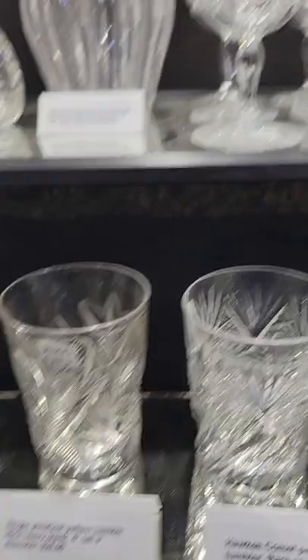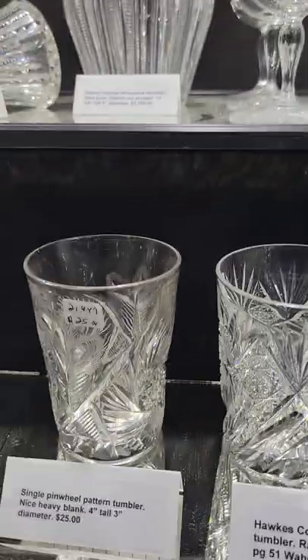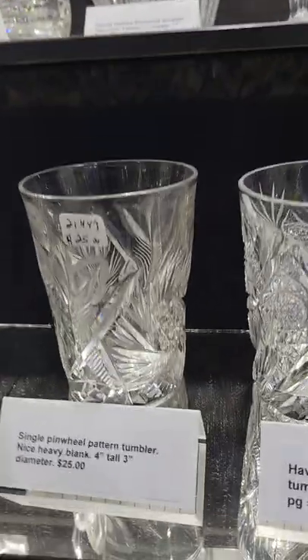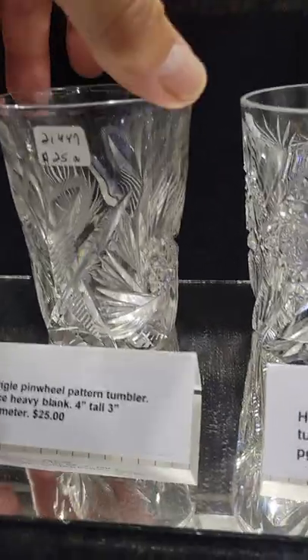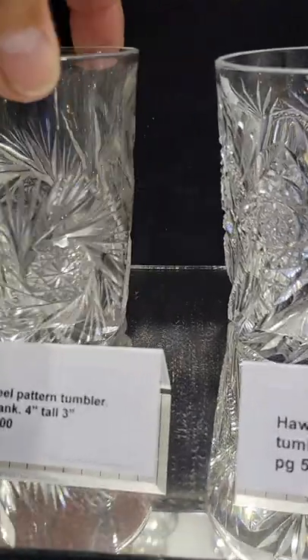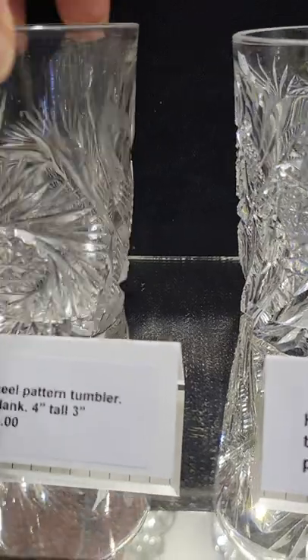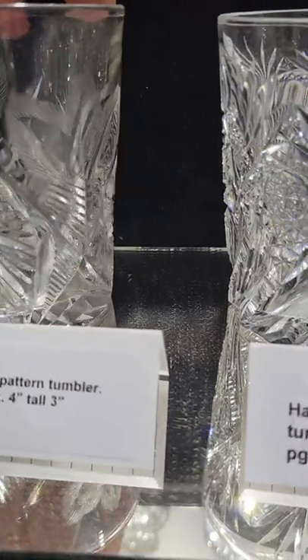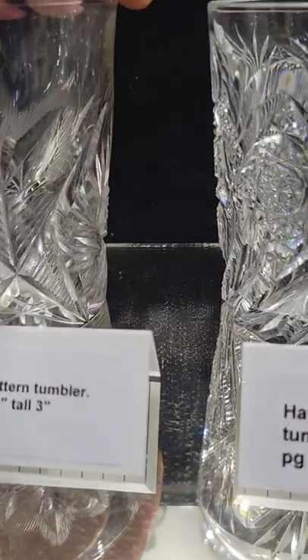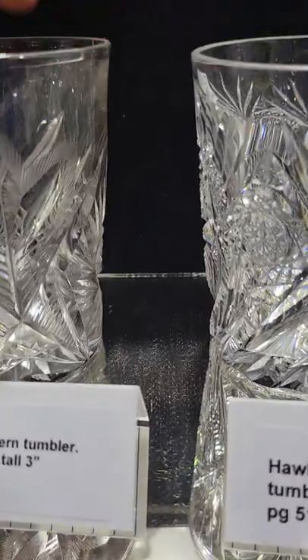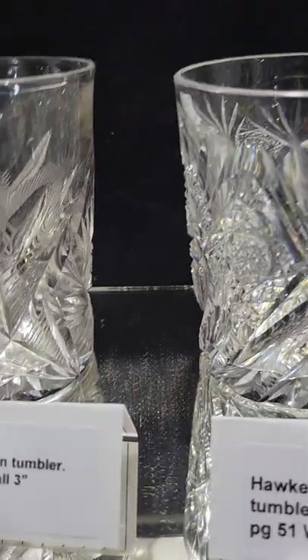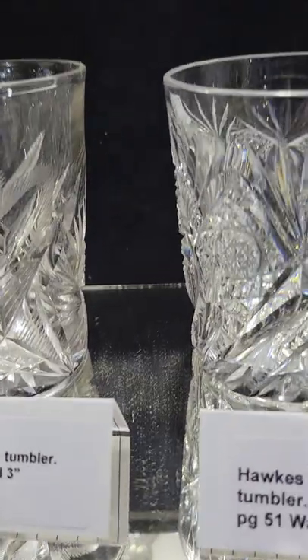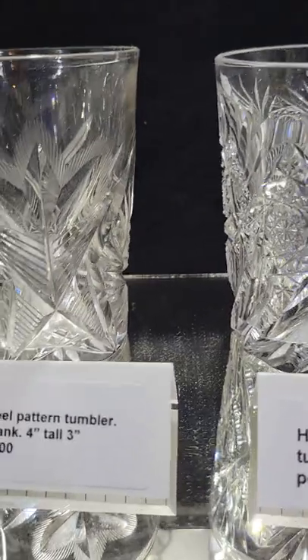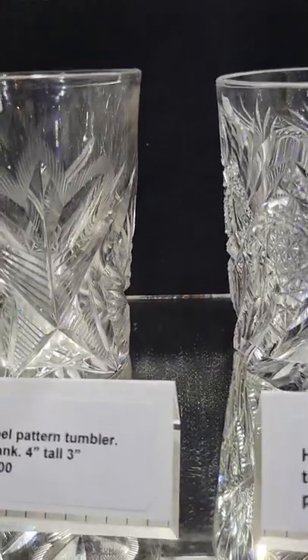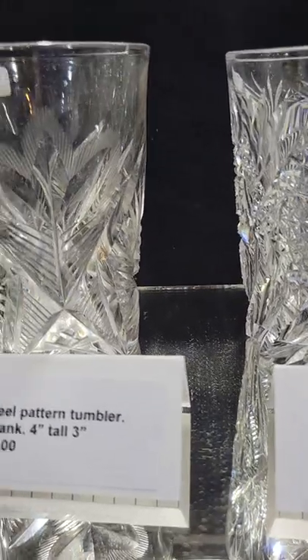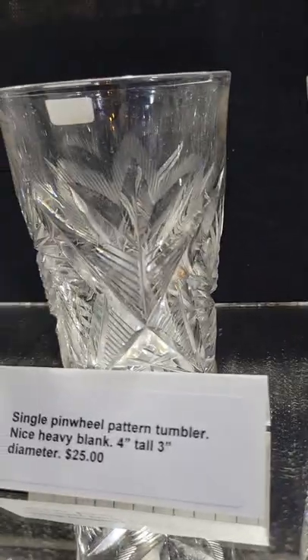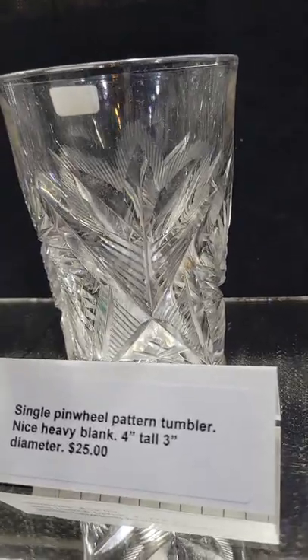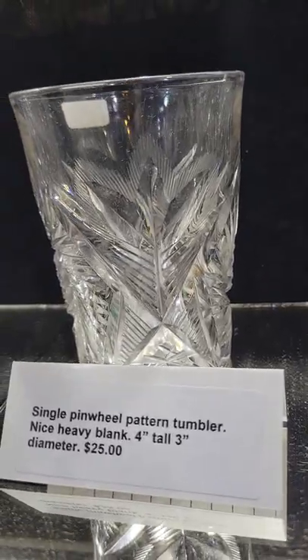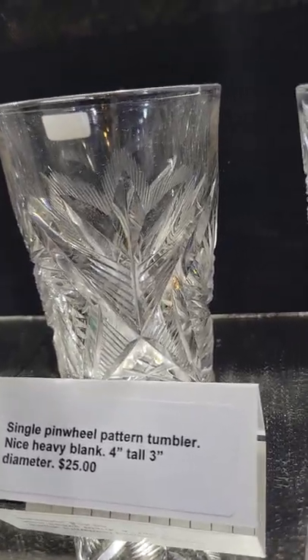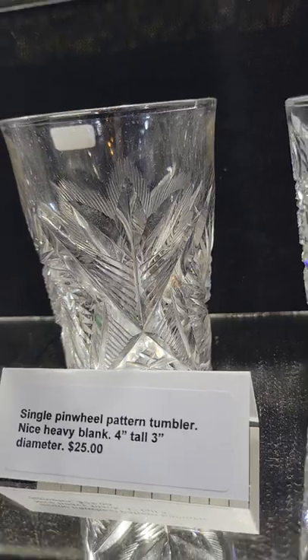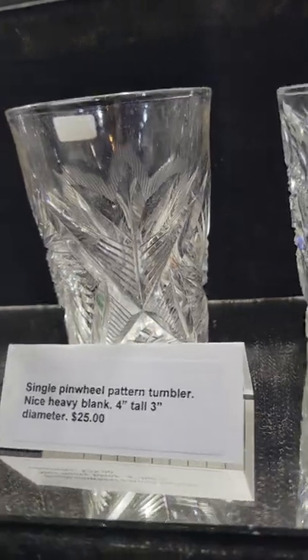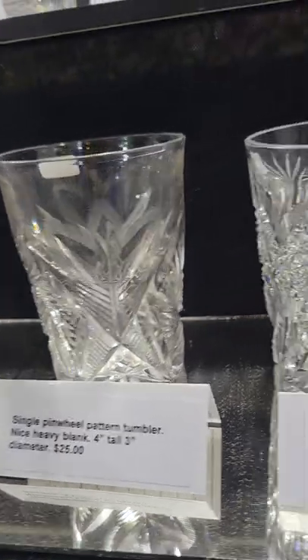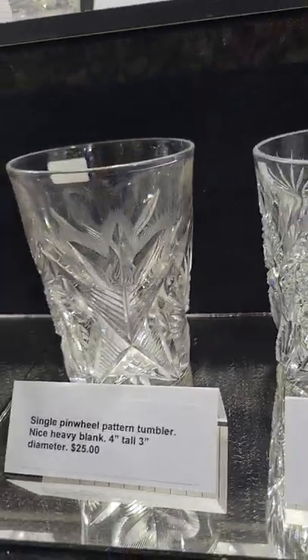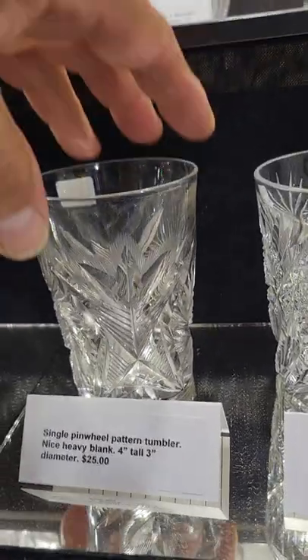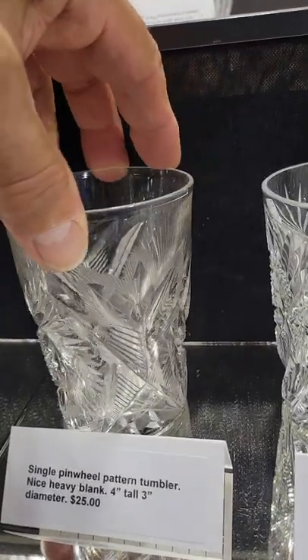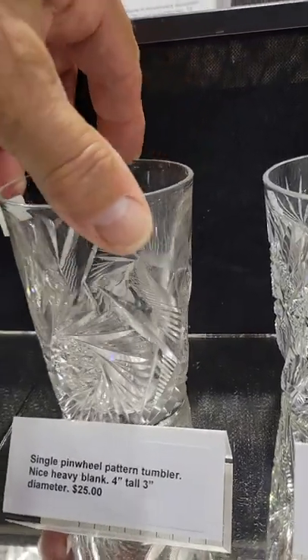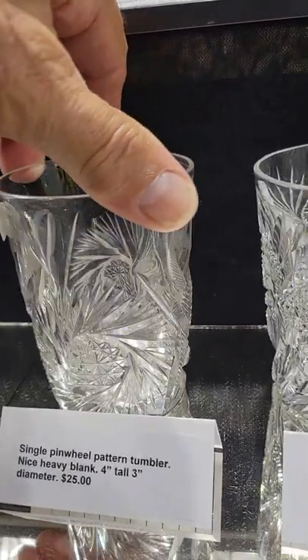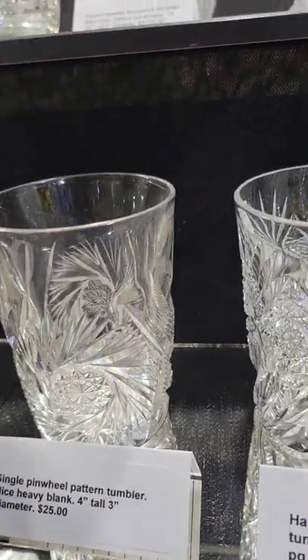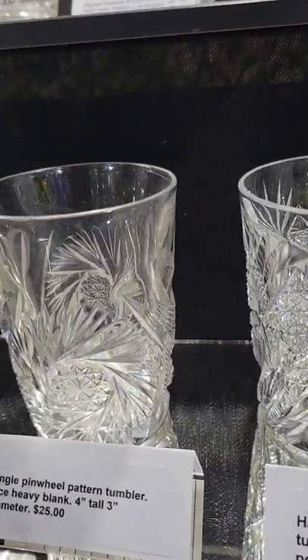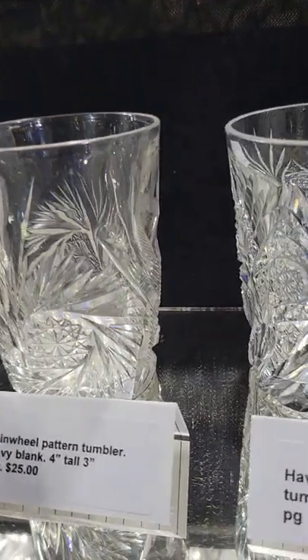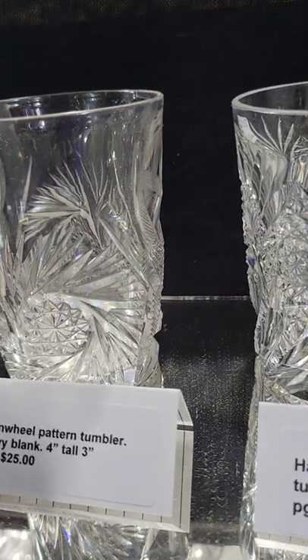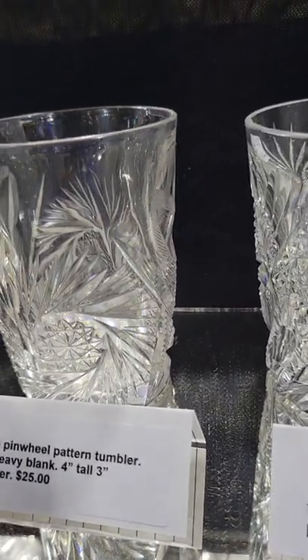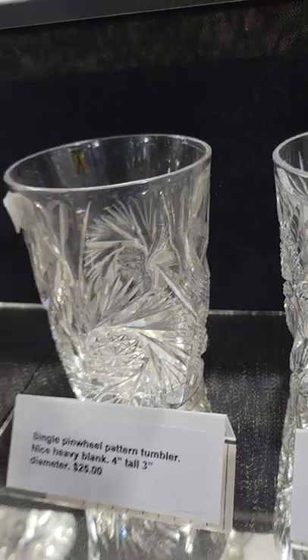It's a simple pinwheel tumbler with unusual blazing or feathering motifs on the side. Four inches tall, three inches in diameter, and it is $25.